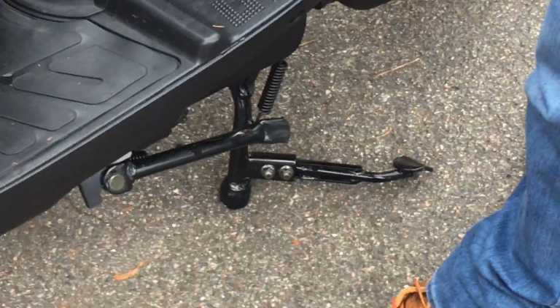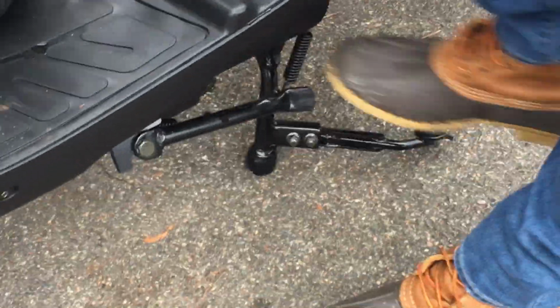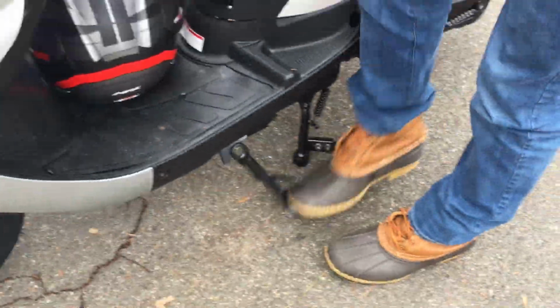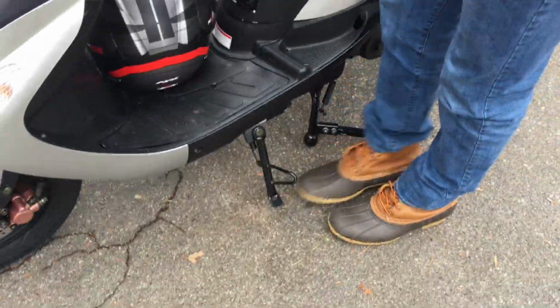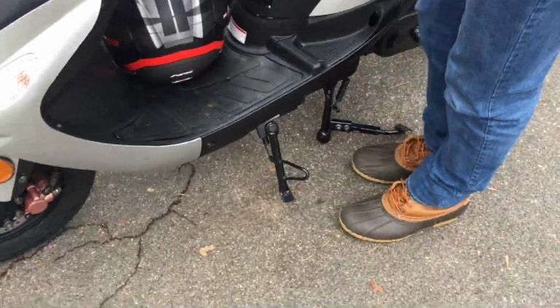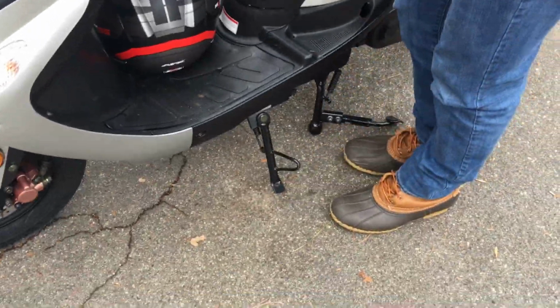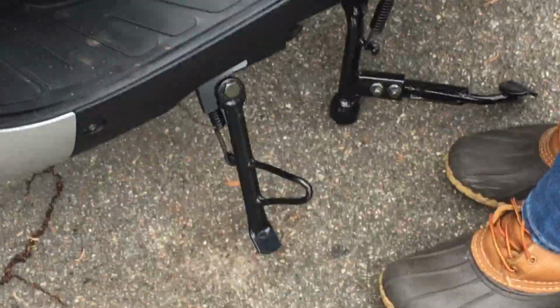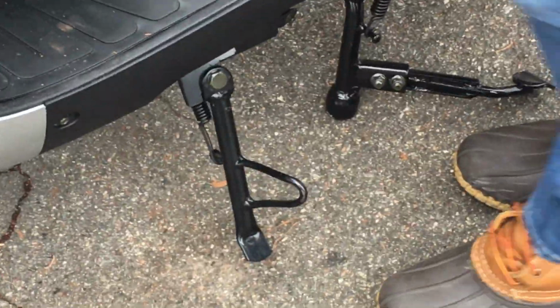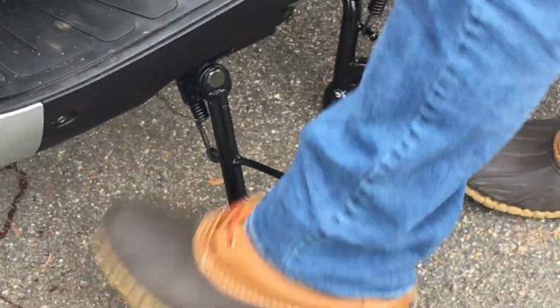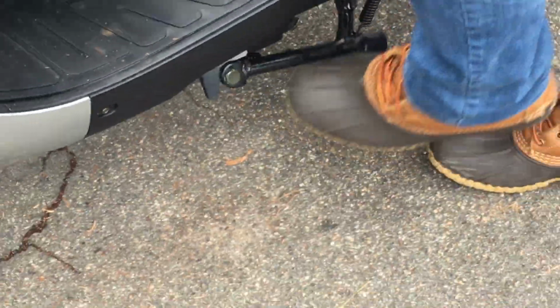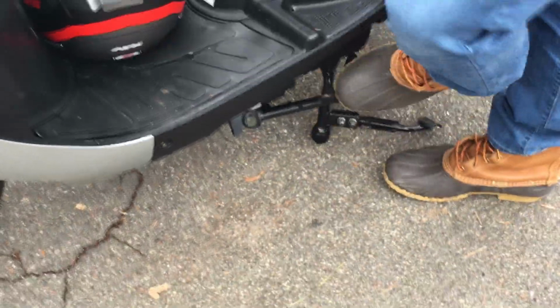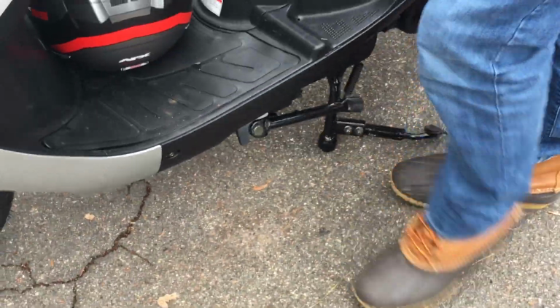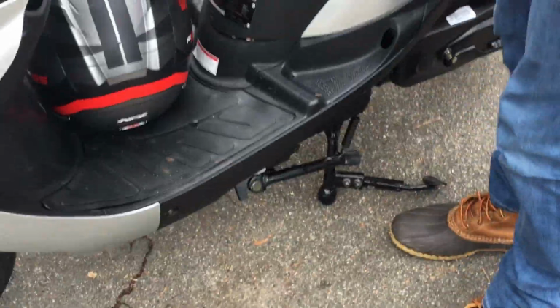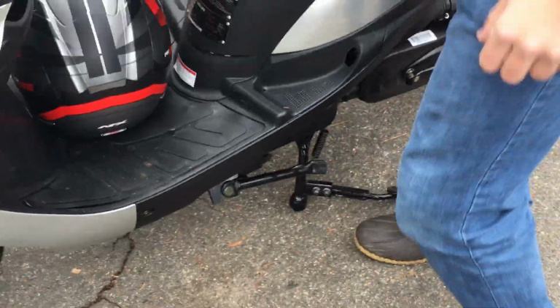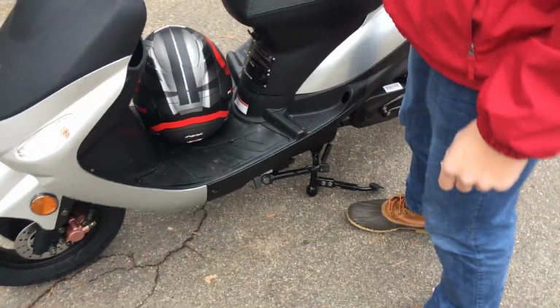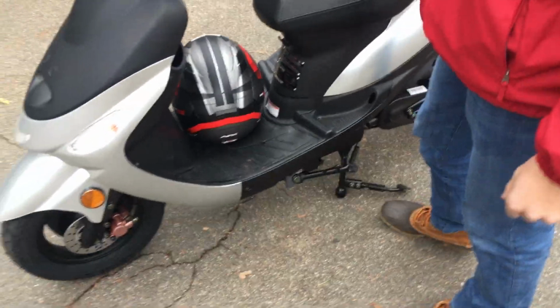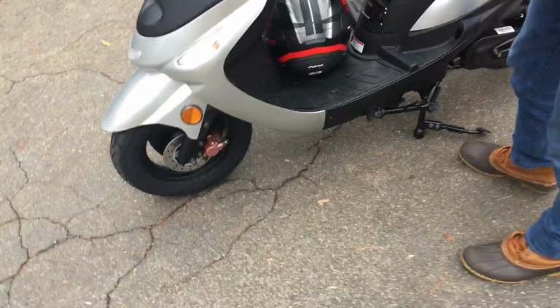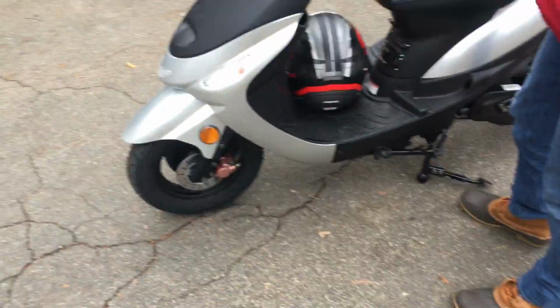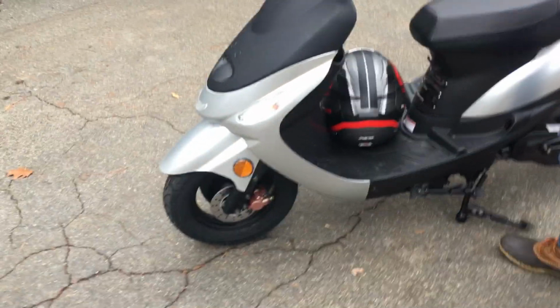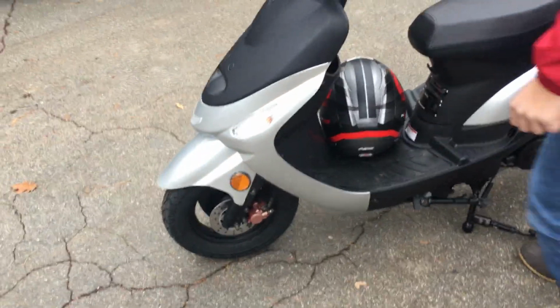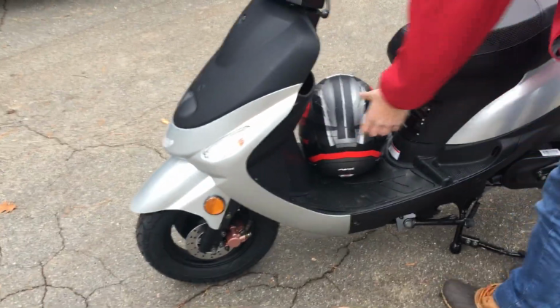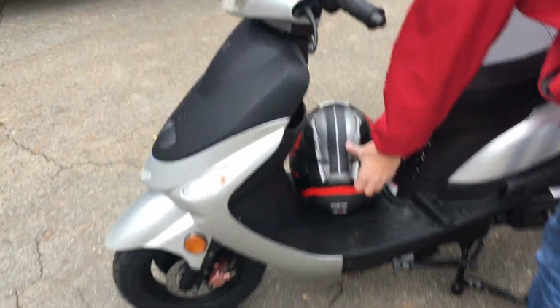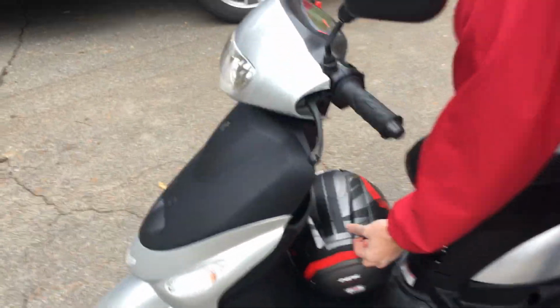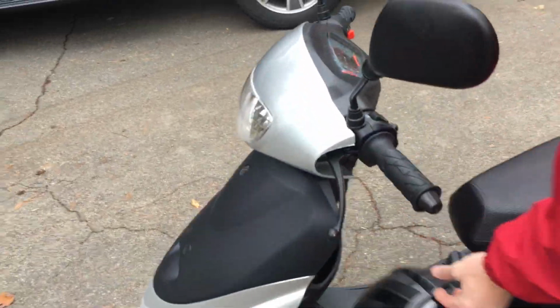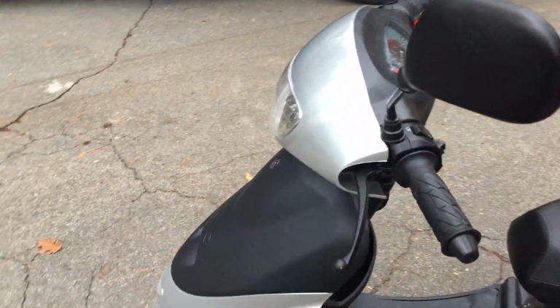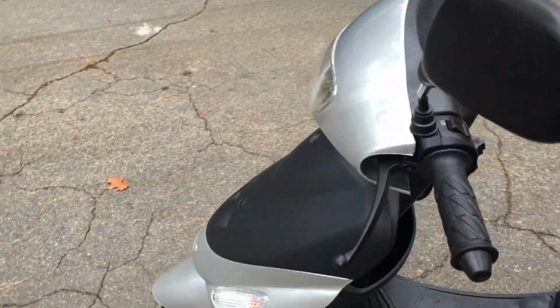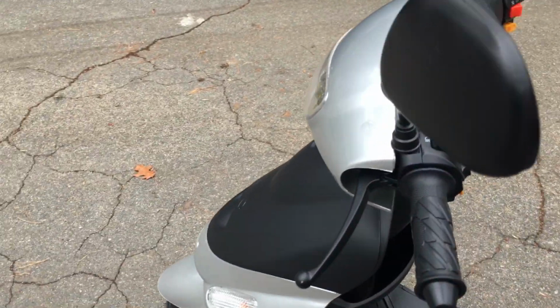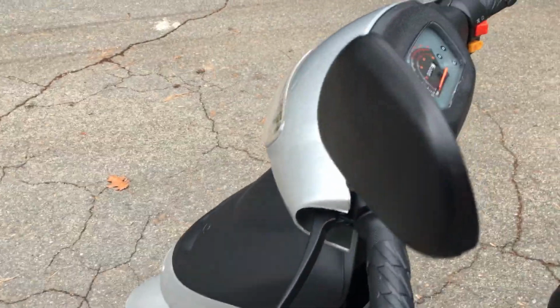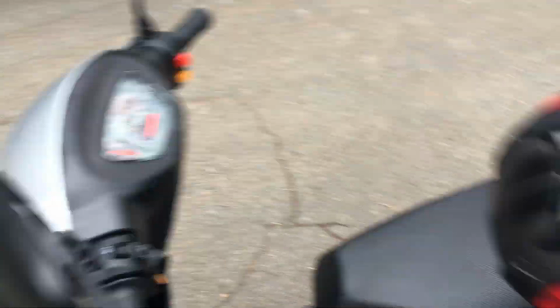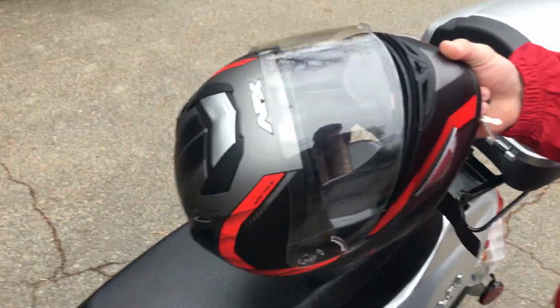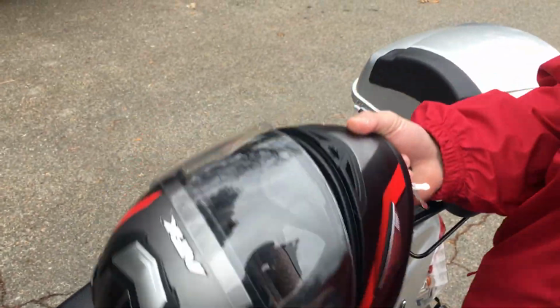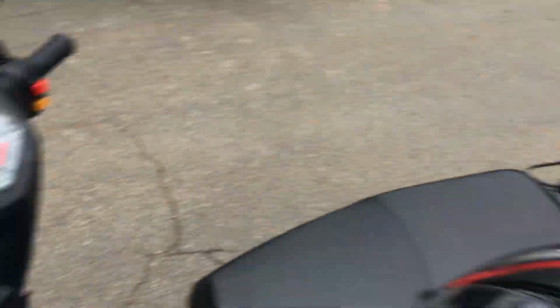The other kickstand is a side one, but it's not as good. I'll turn it on and show you the features of it. I also got a nice helmet for a hundred bucks.